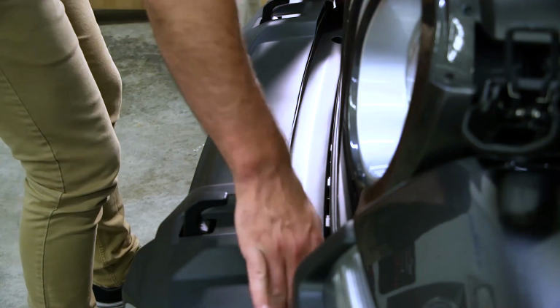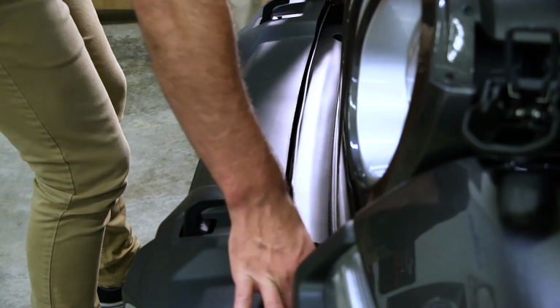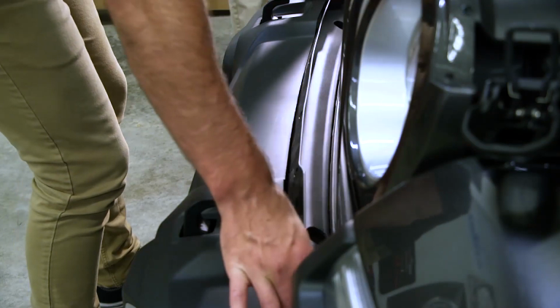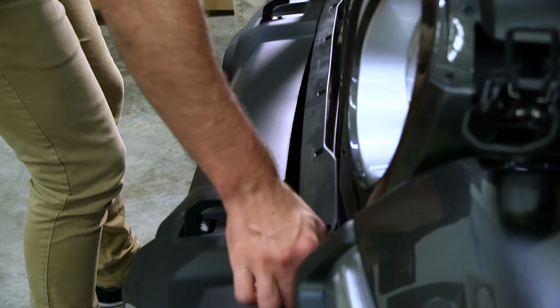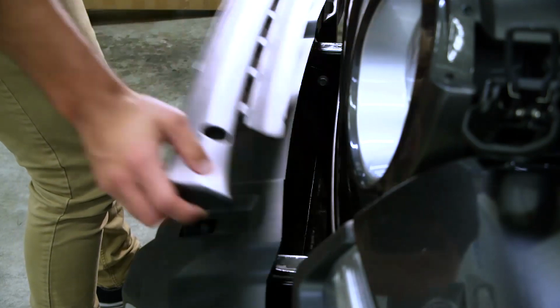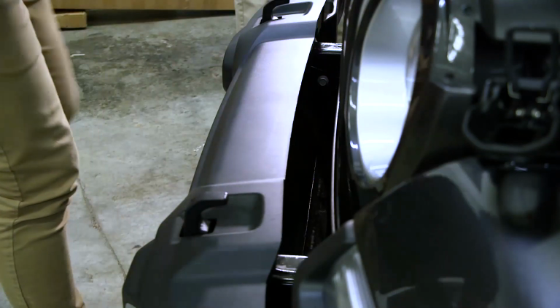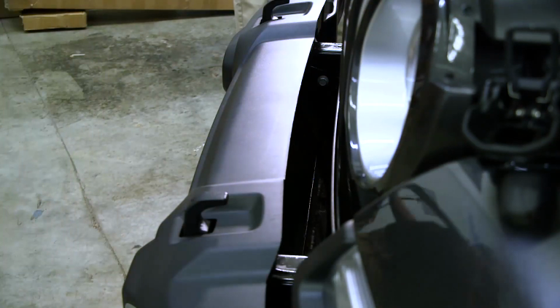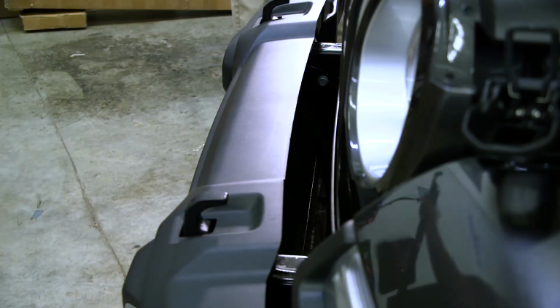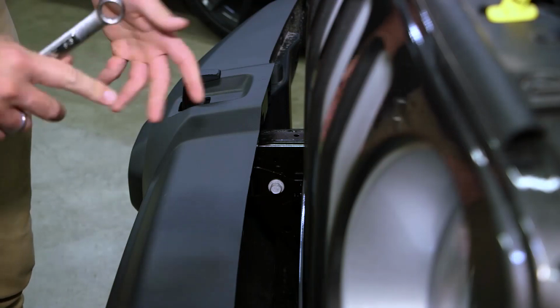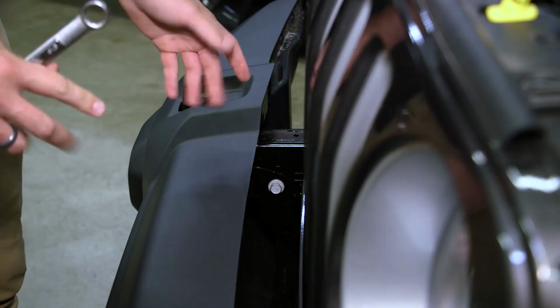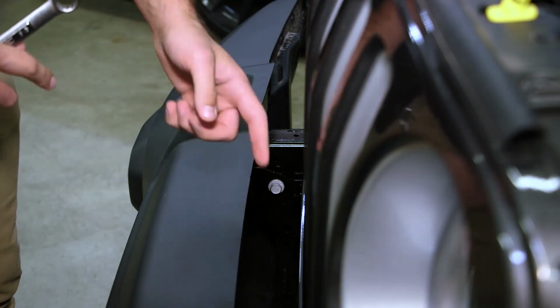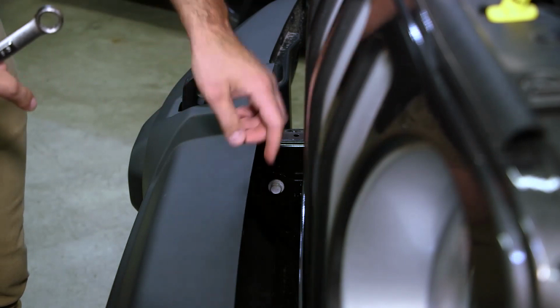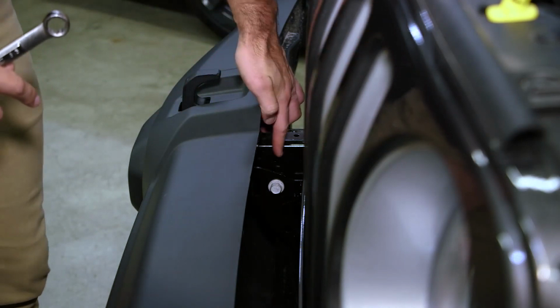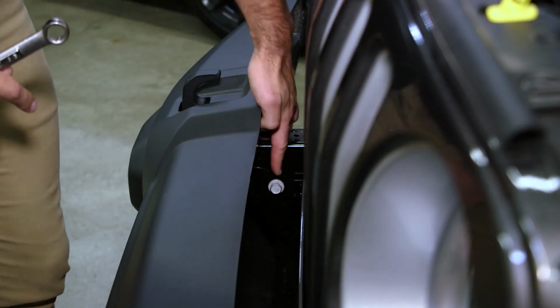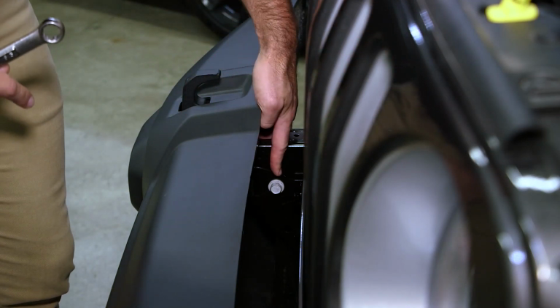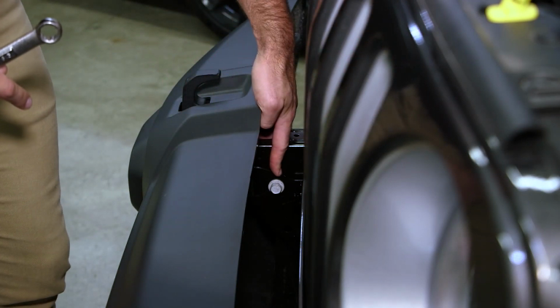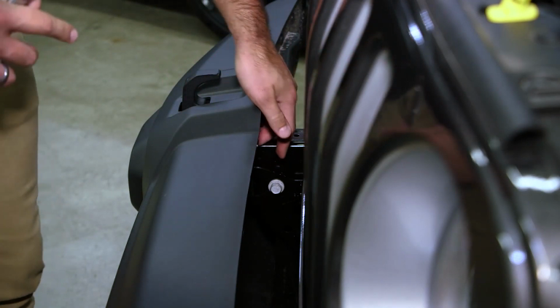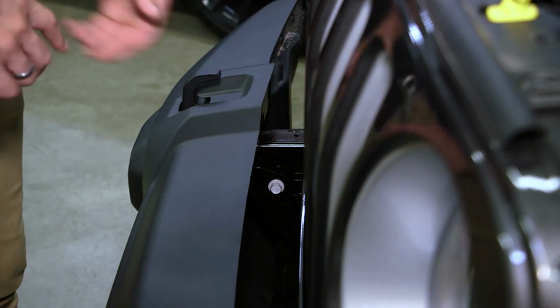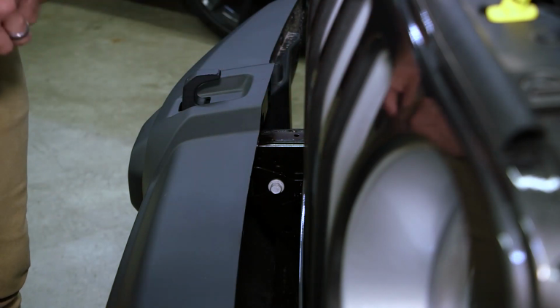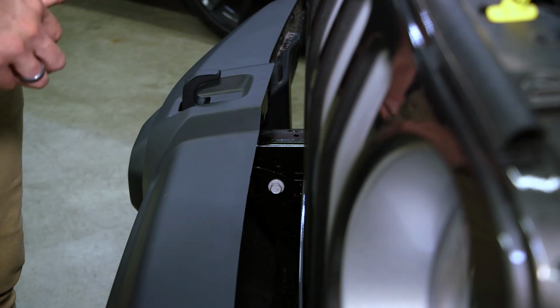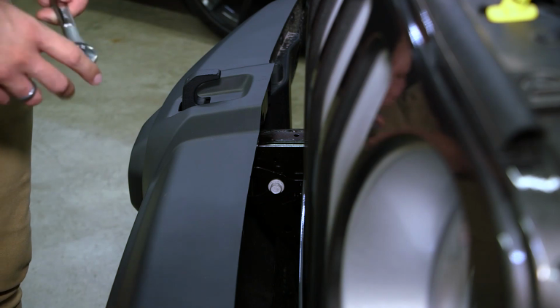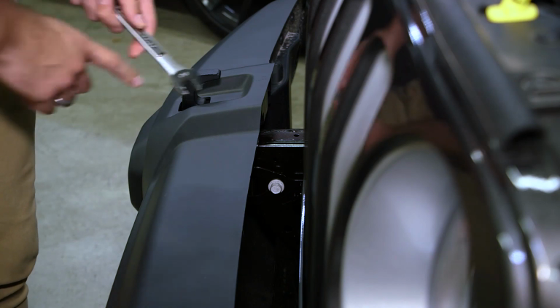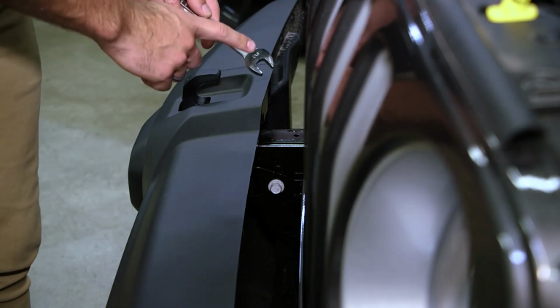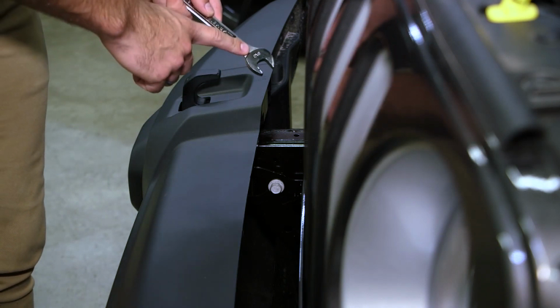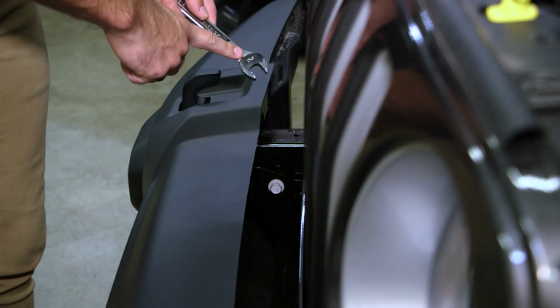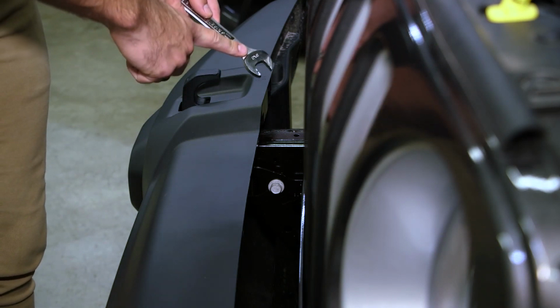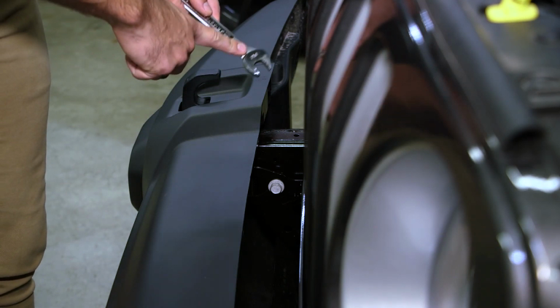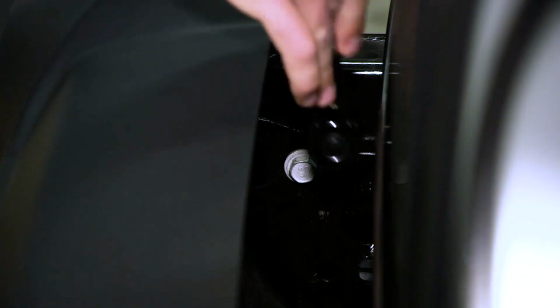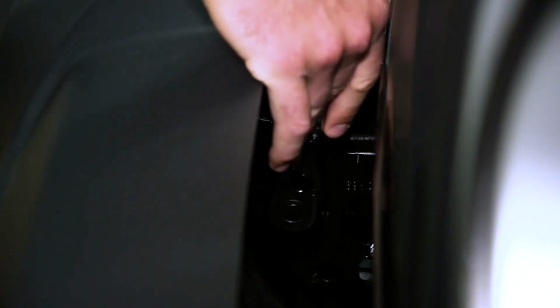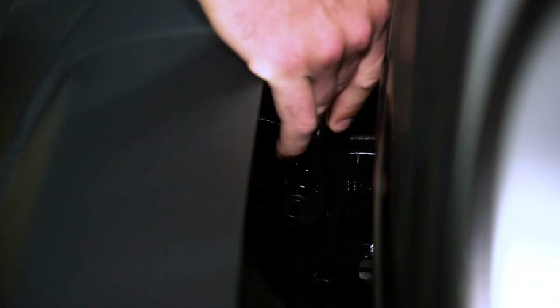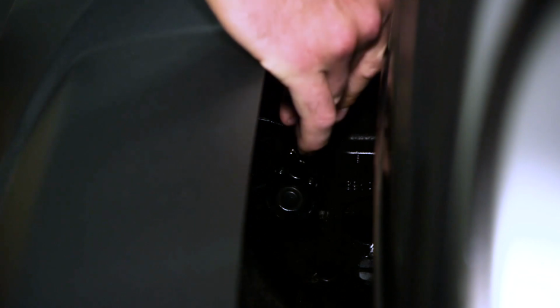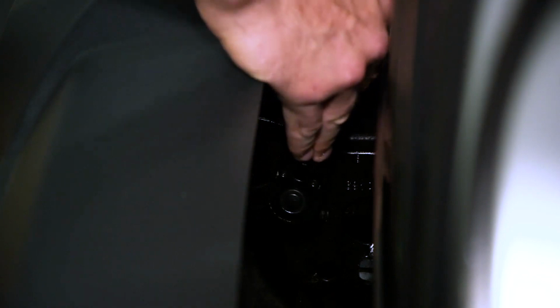With your rivets removed you can now pull the plastic cover off. Next we're going to remove two bolts from the inside of either bumper support. From the factory these are going to be tight, so we recommend breaking them loose with an open-ended 5/8 wrench and then finishing the removal with a 5/8 socket.